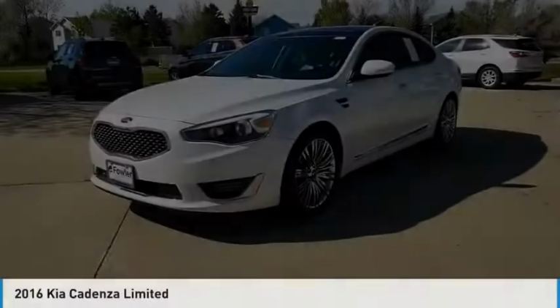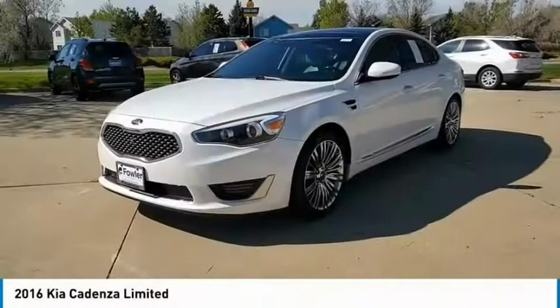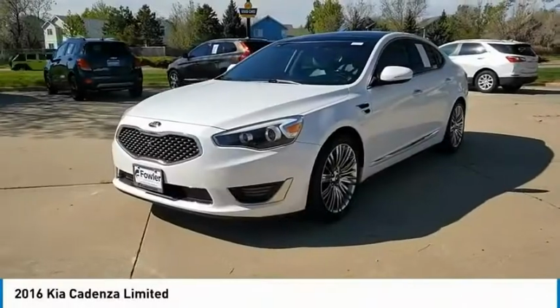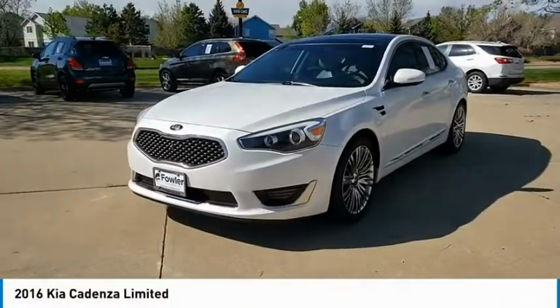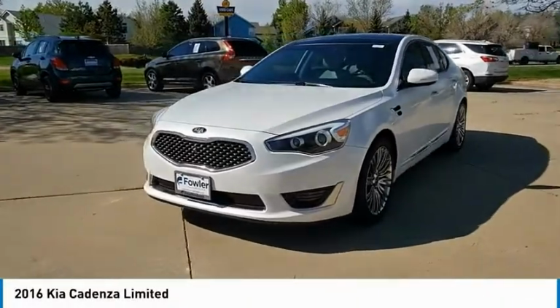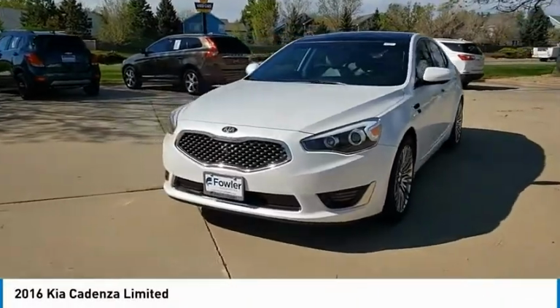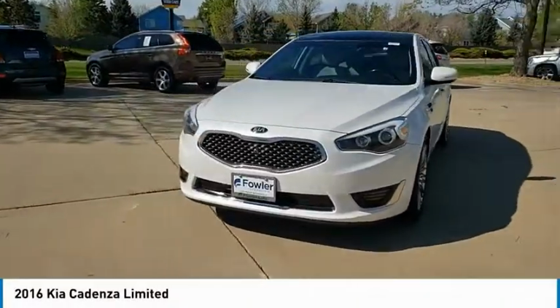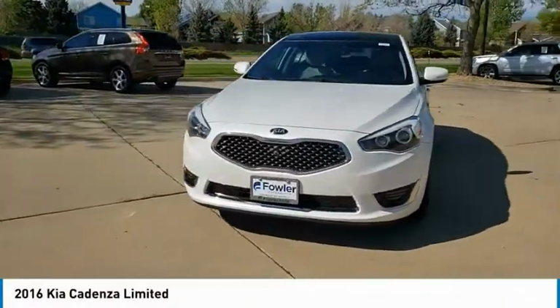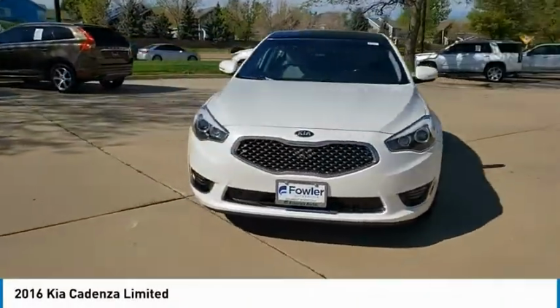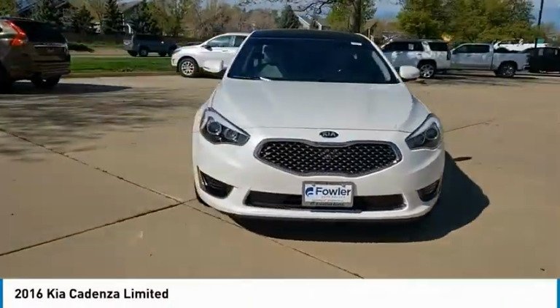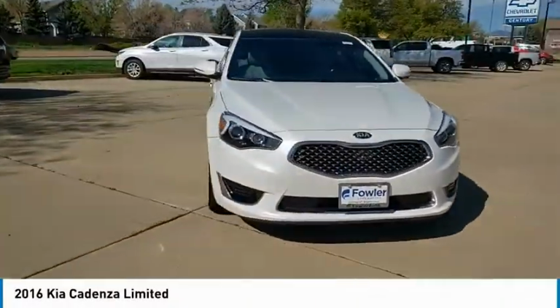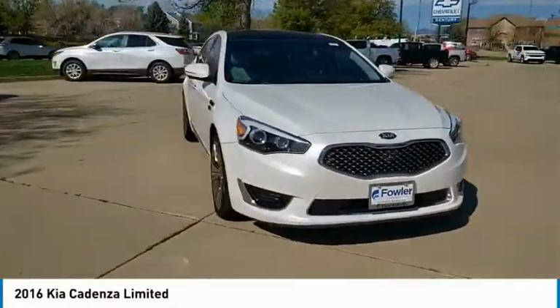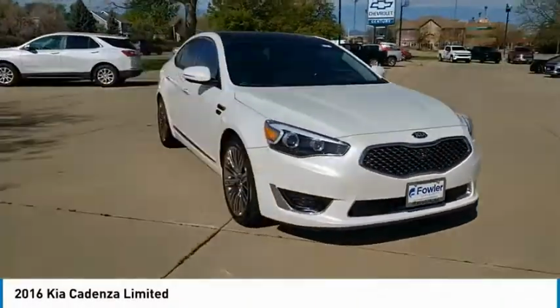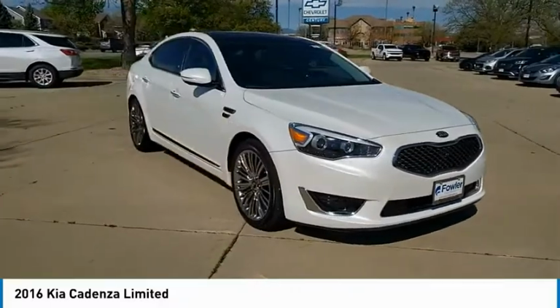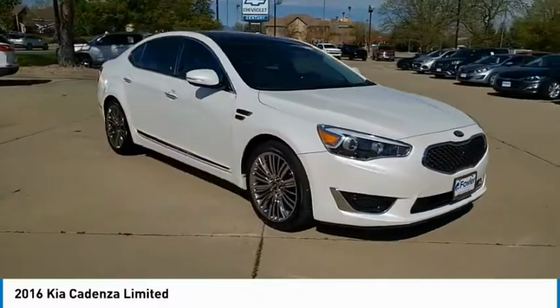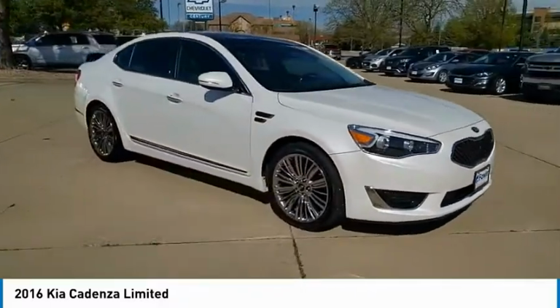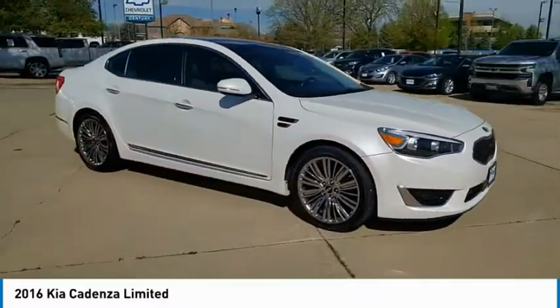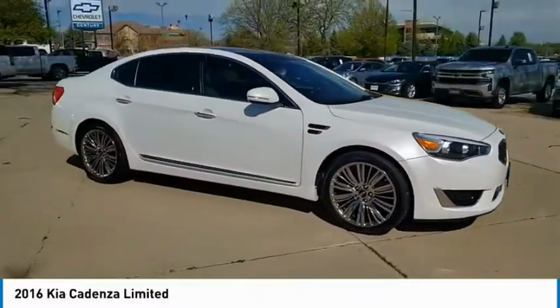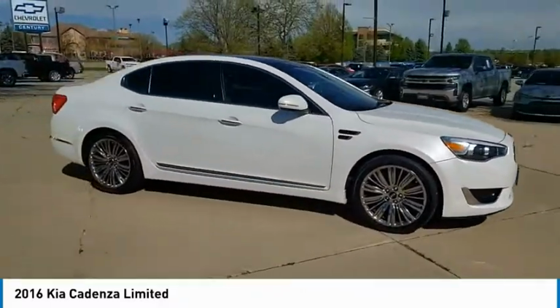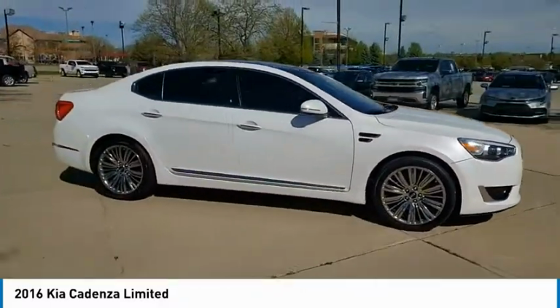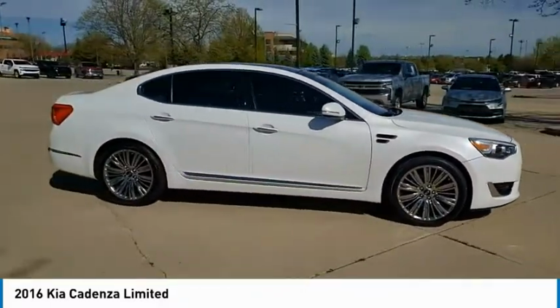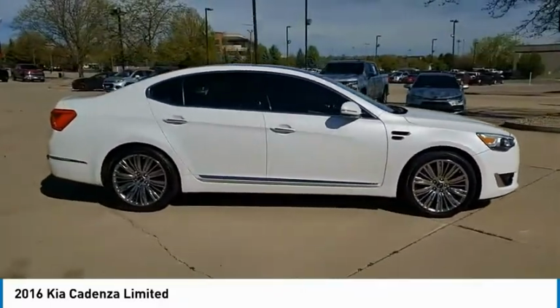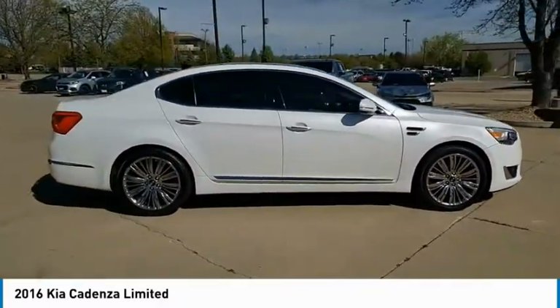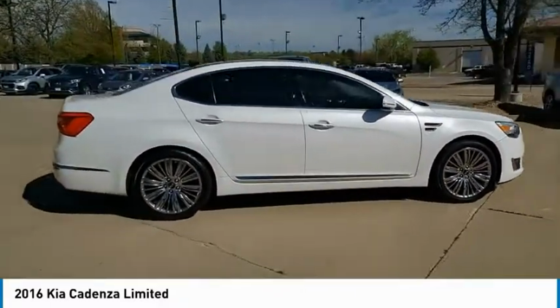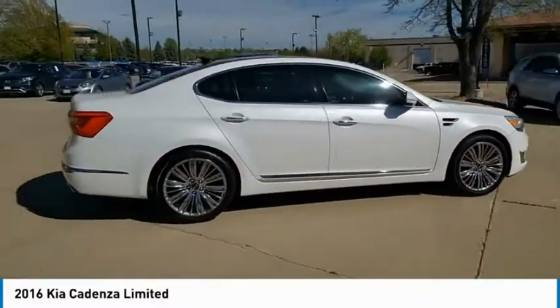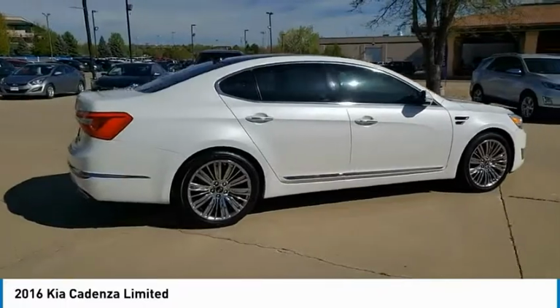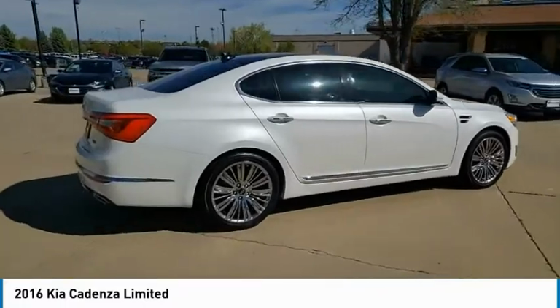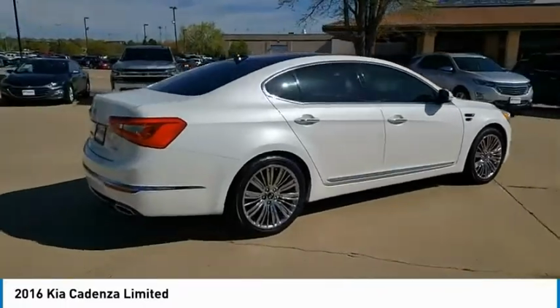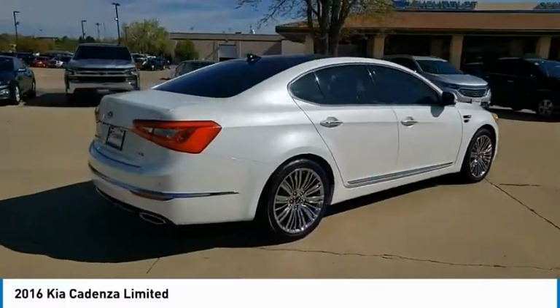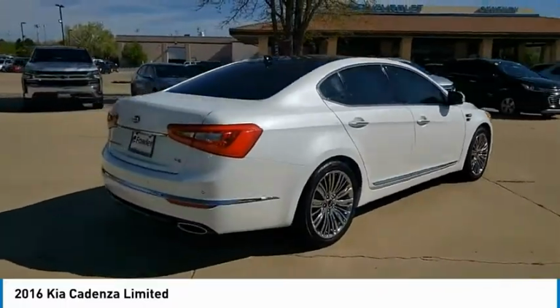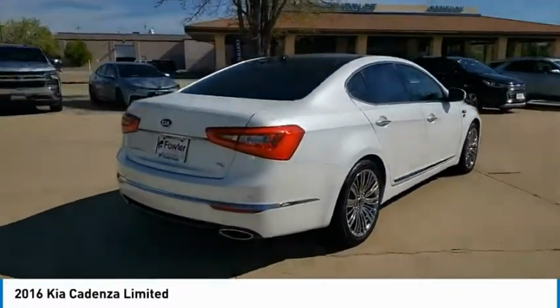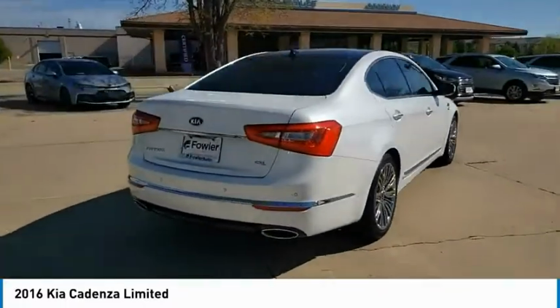You are going to love the 2016 Cadenza. The Cadenza is a new Kia model featuring European design and styling. This full-size sedan also offers a stylish, roomy, and comfortable interior.